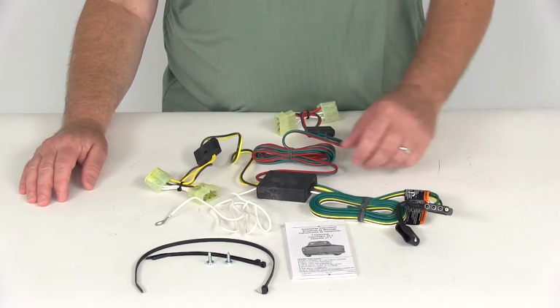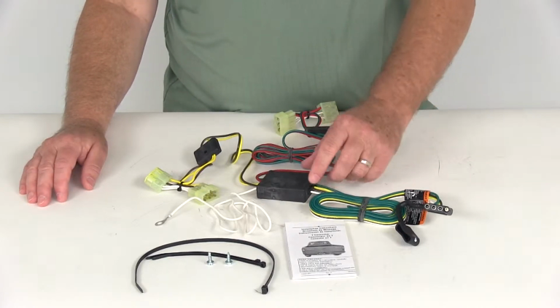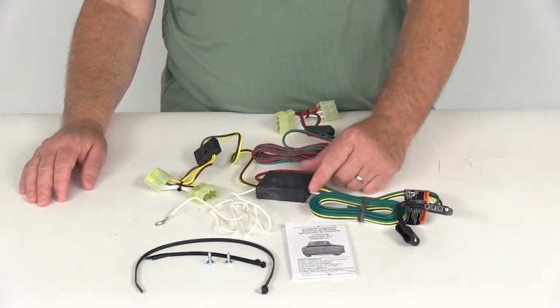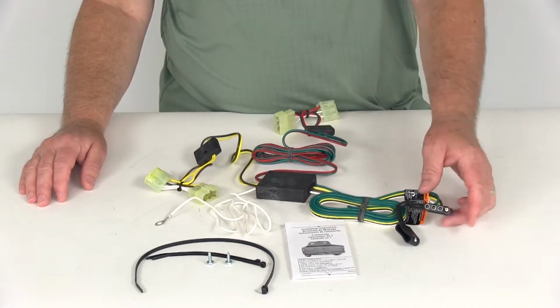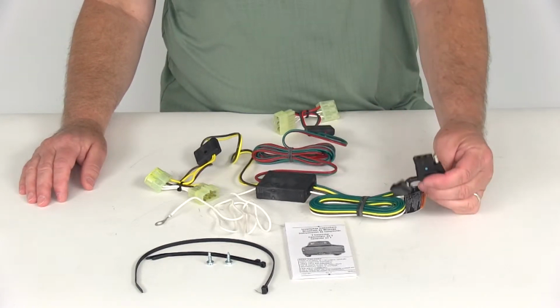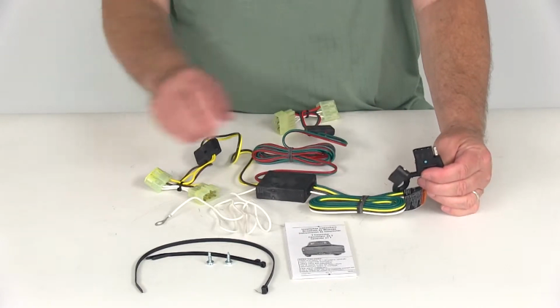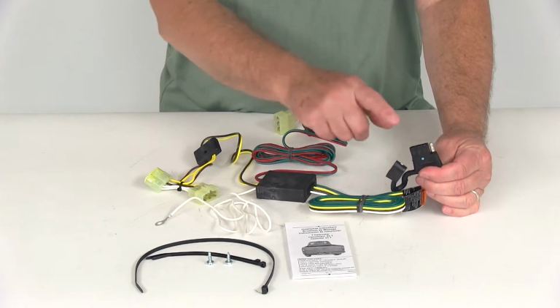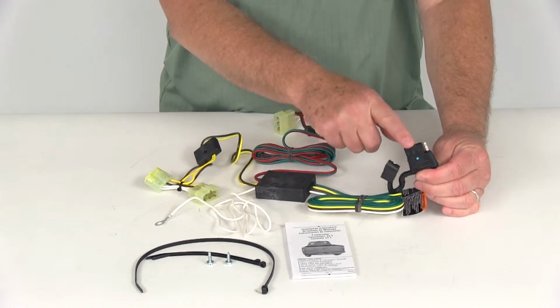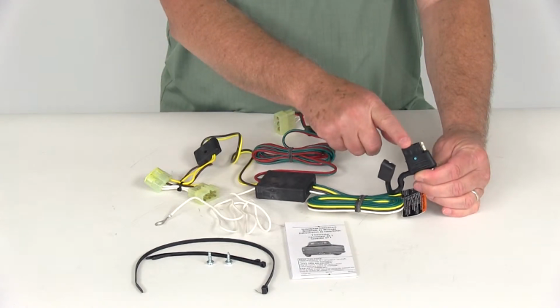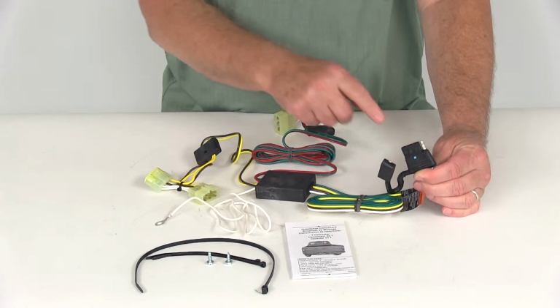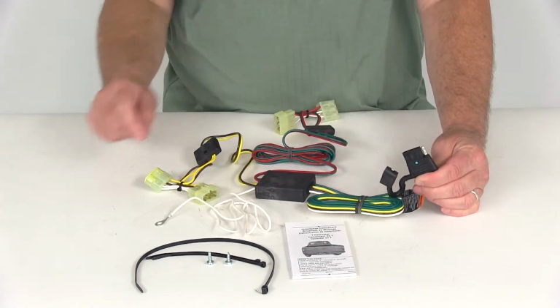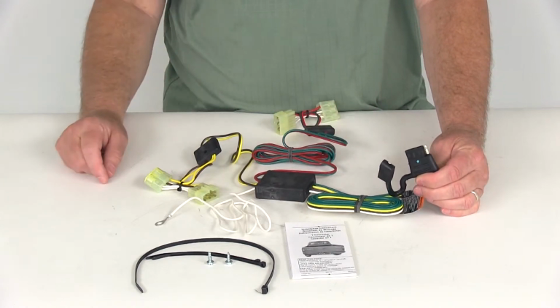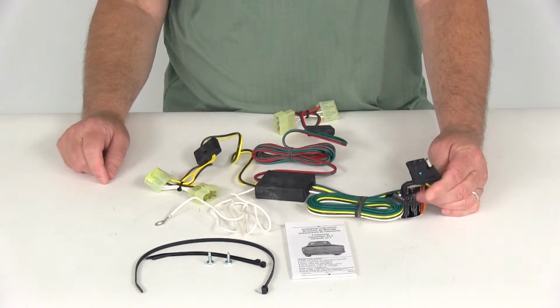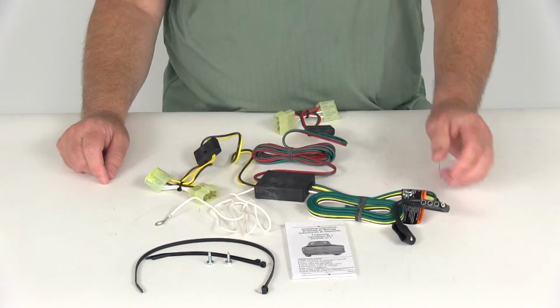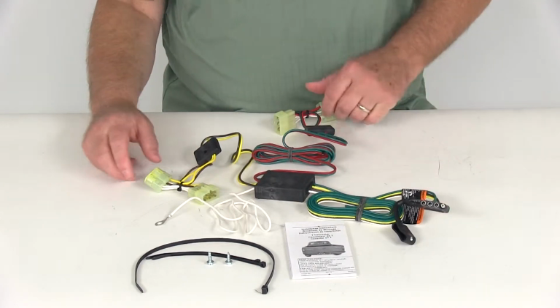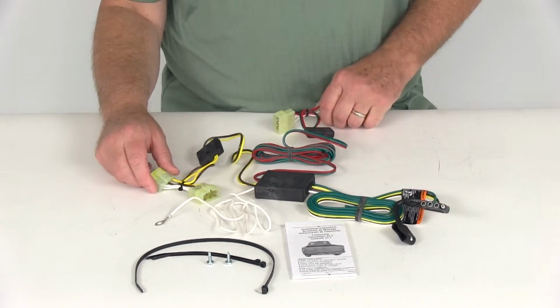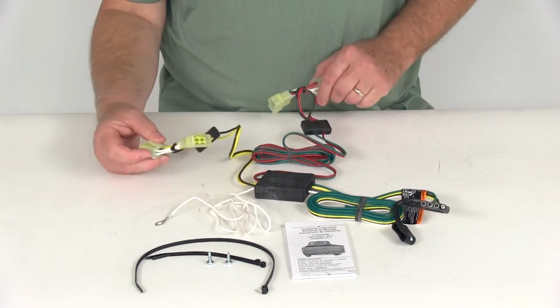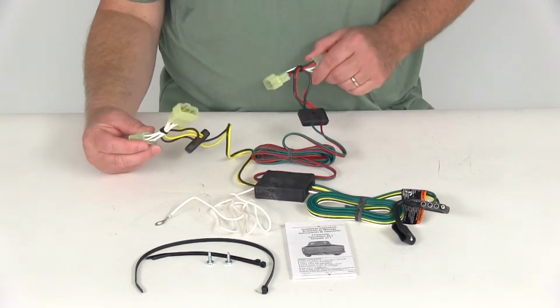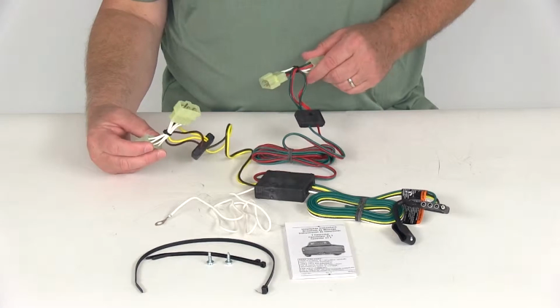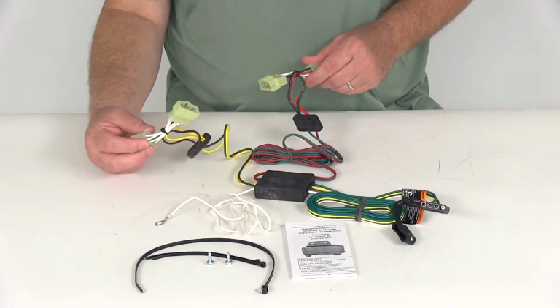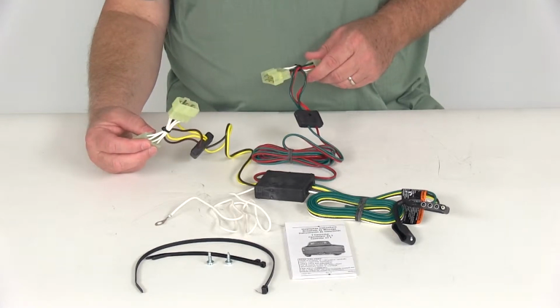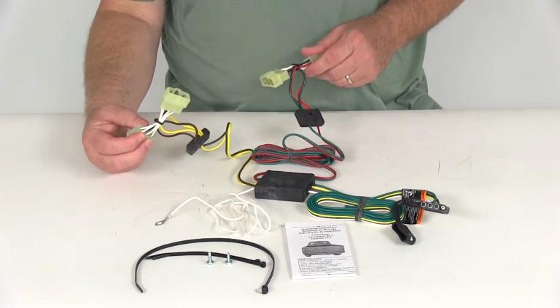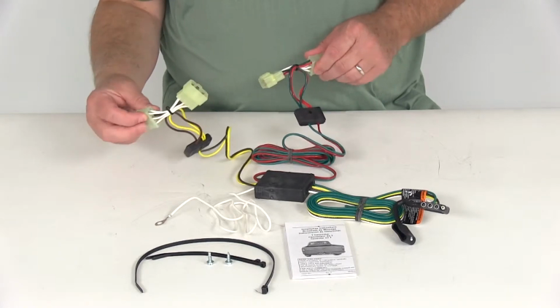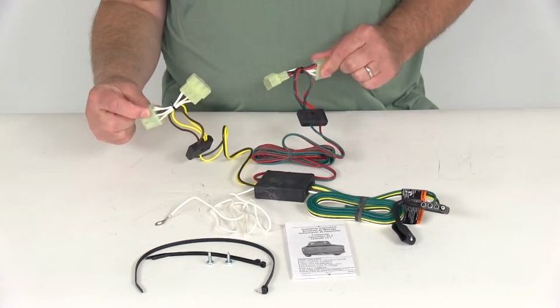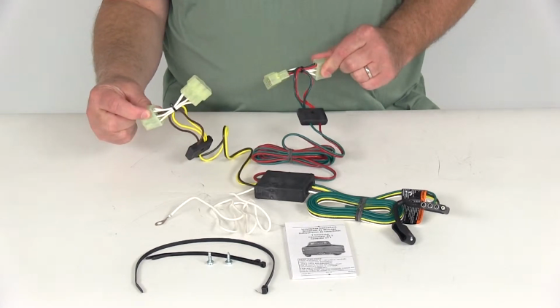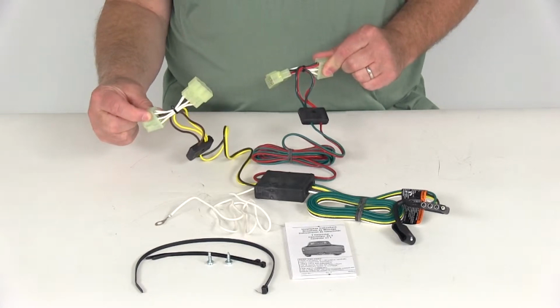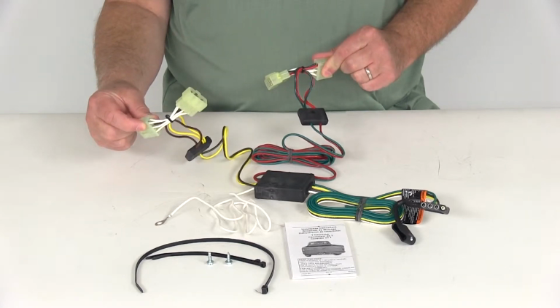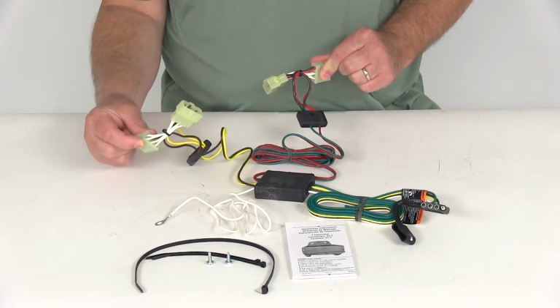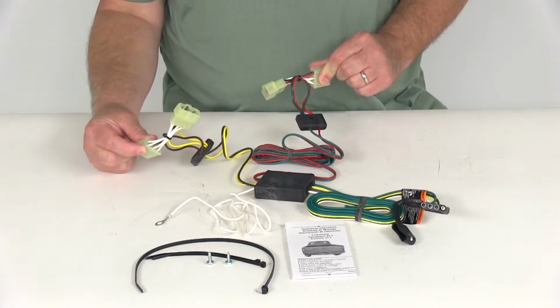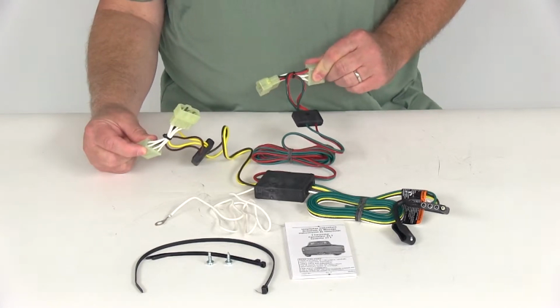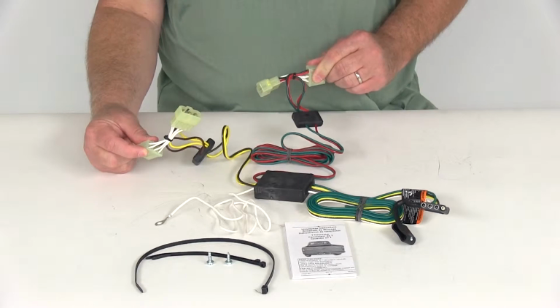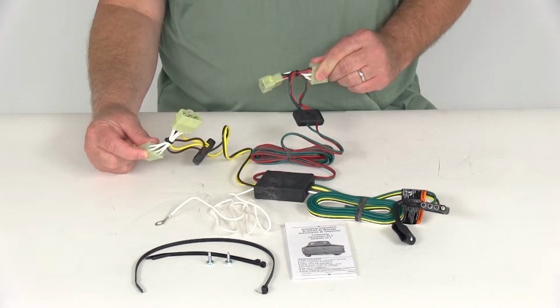This will provide a 4-Way Flat Trailer Connector at the back of your vehicle to power your trailer's signal lights. It connects very quickly and easily — there's no cutting or splicing of wires. Just use these plug-in T-connectors that will plug in behind your tail lights on your vehicle.